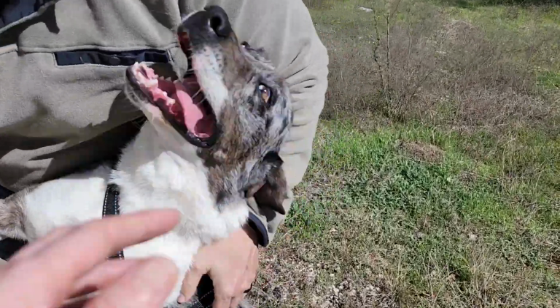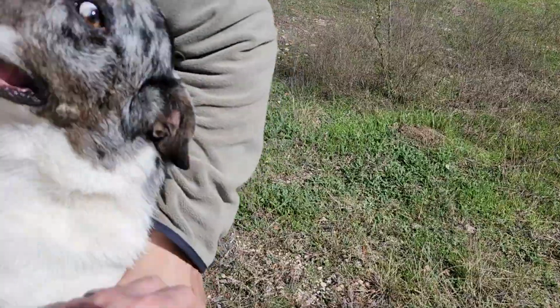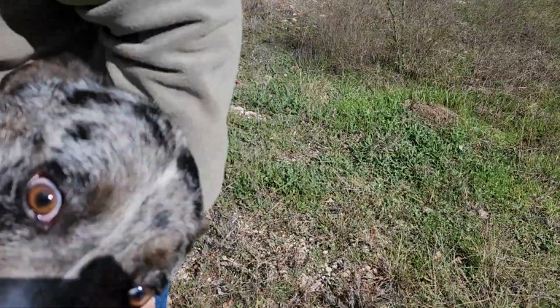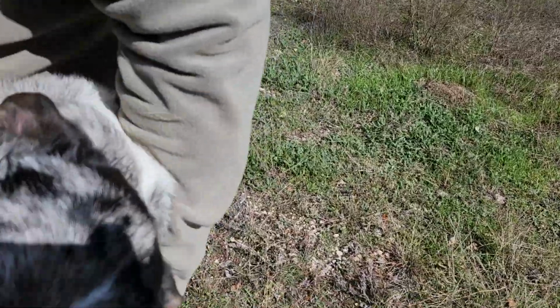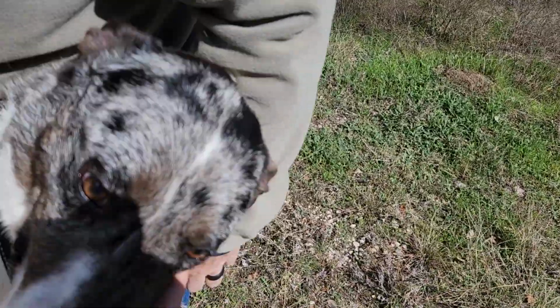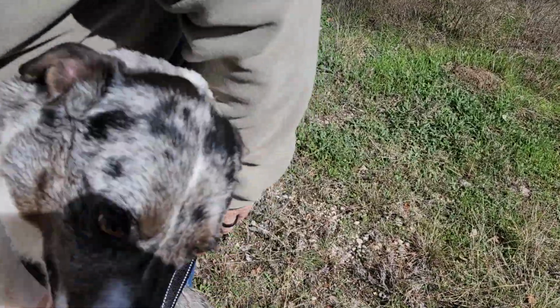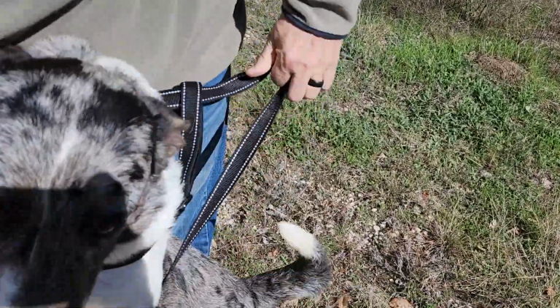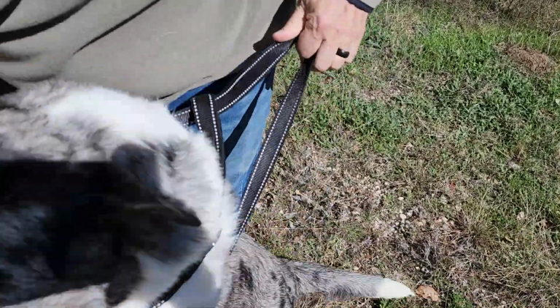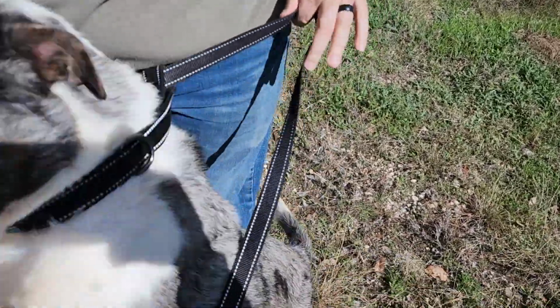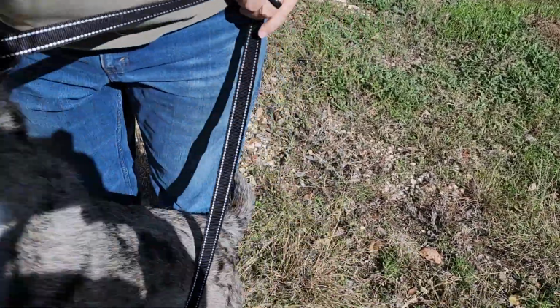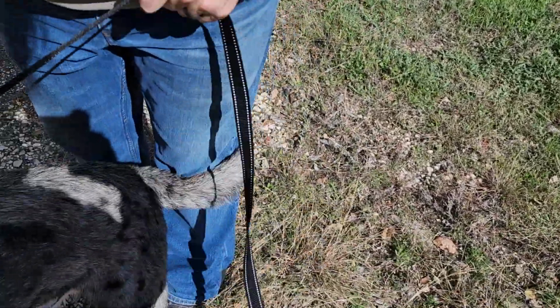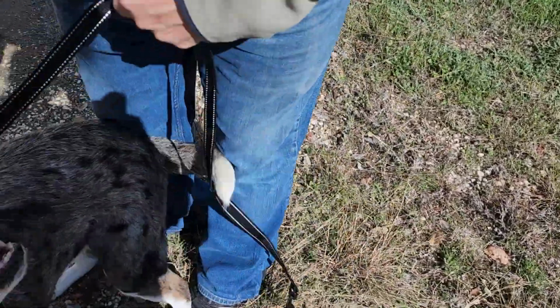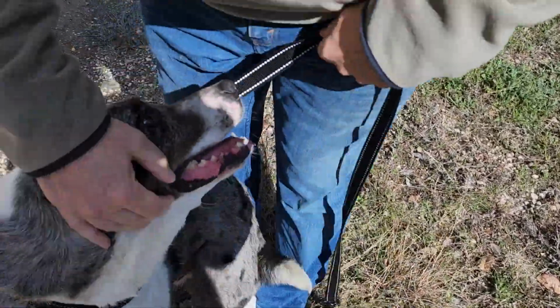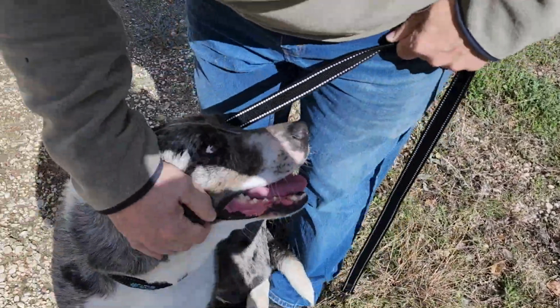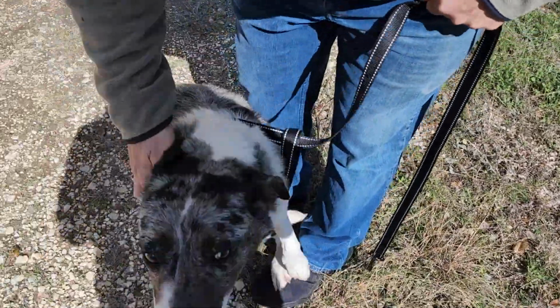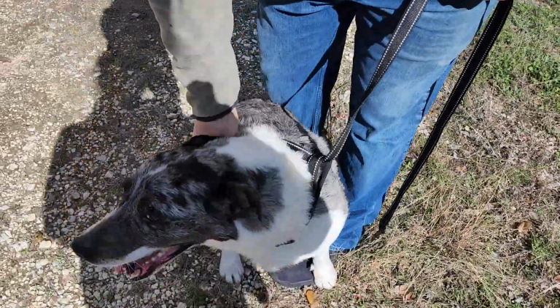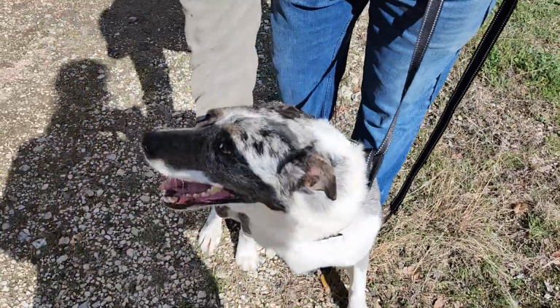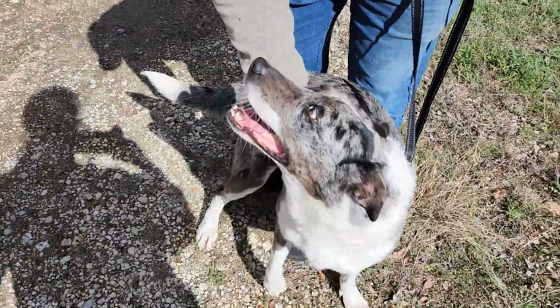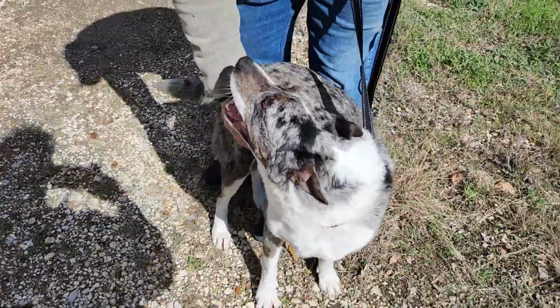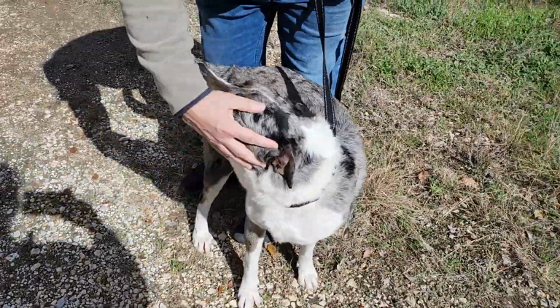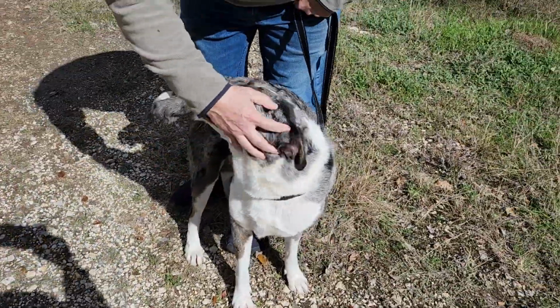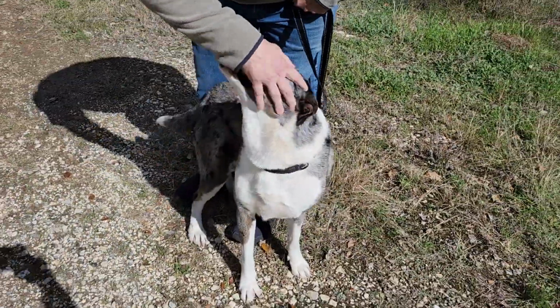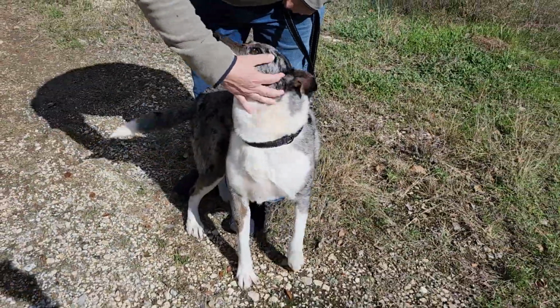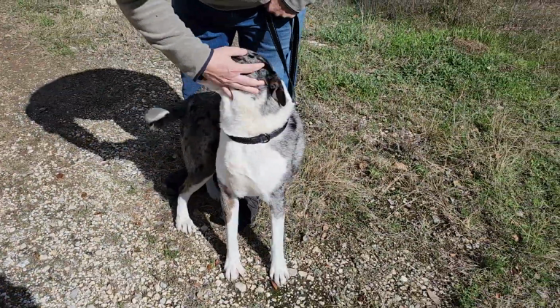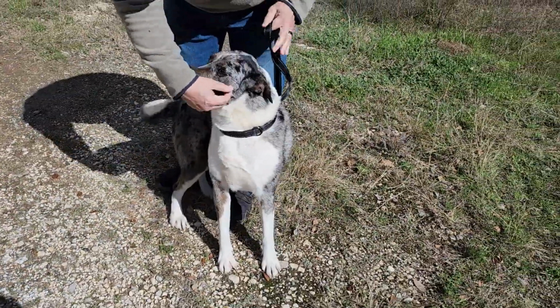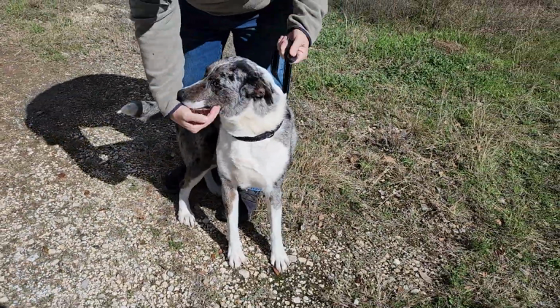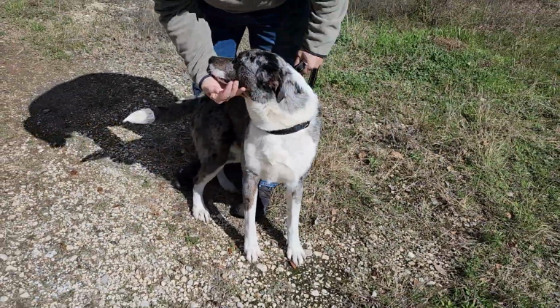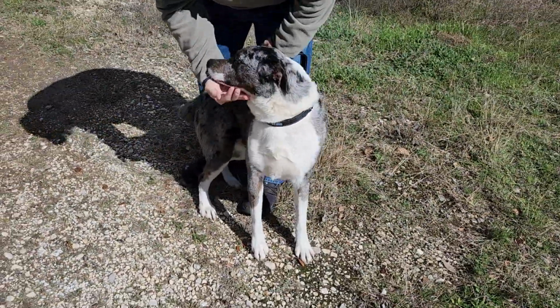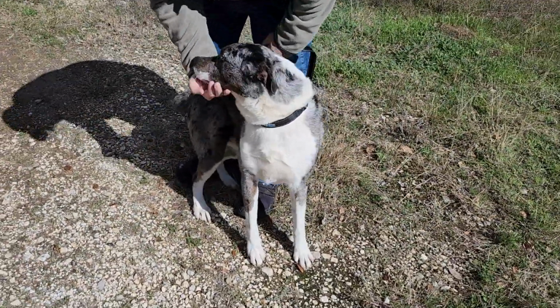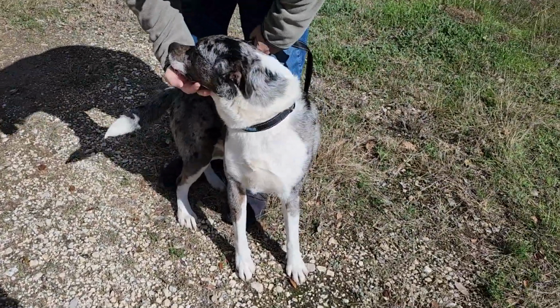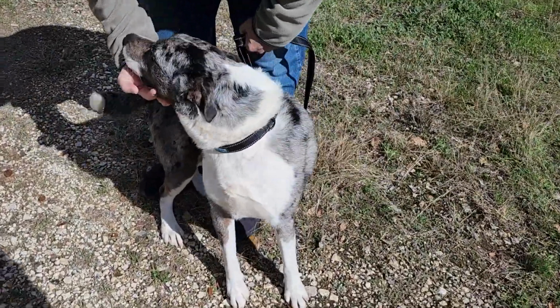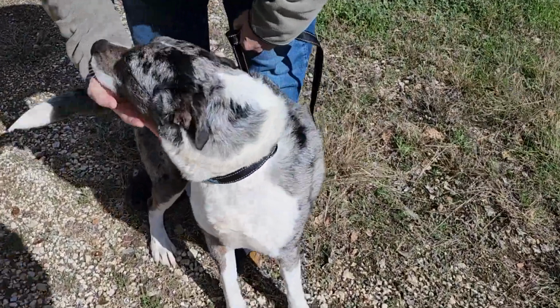He's very friendly. His teeth are clean. He loves everybody. He'd be perfect with a family with kids. An active family would be great. He's a really, really neat dog.